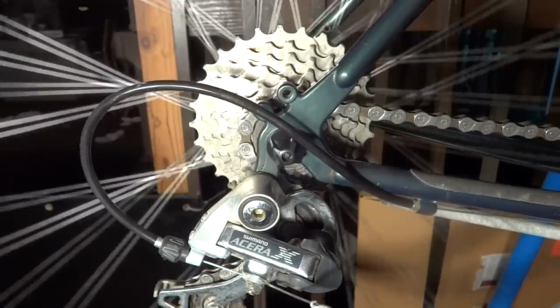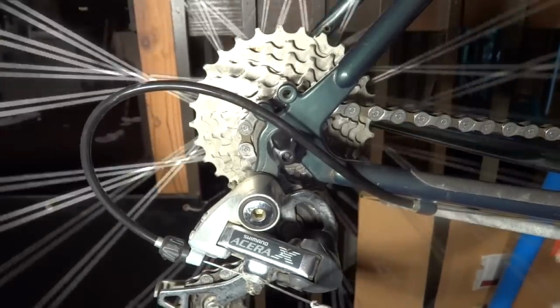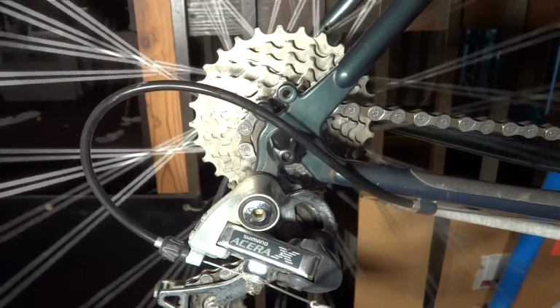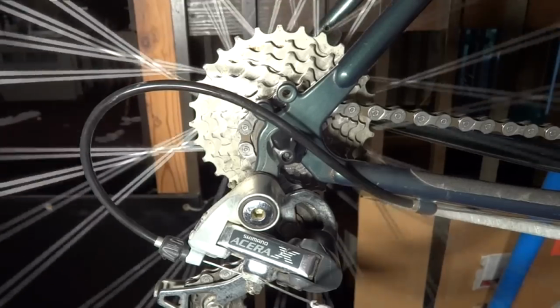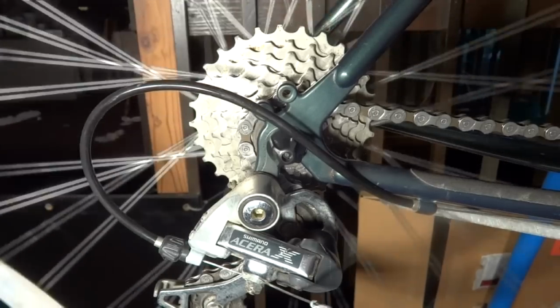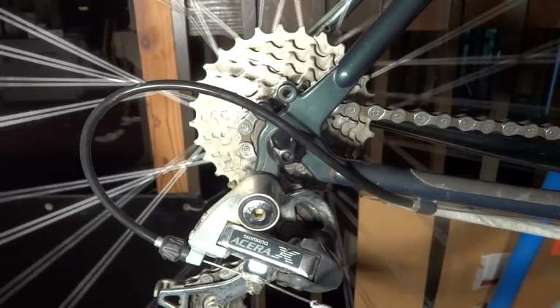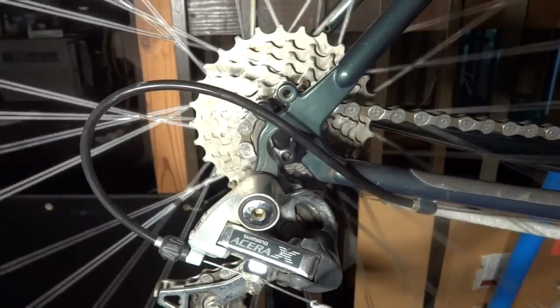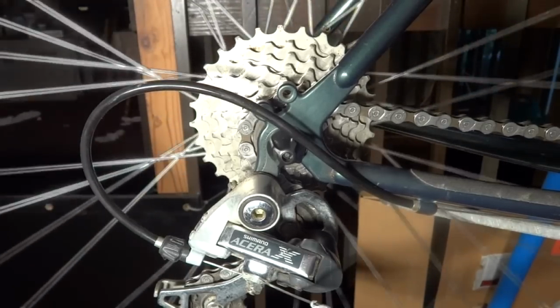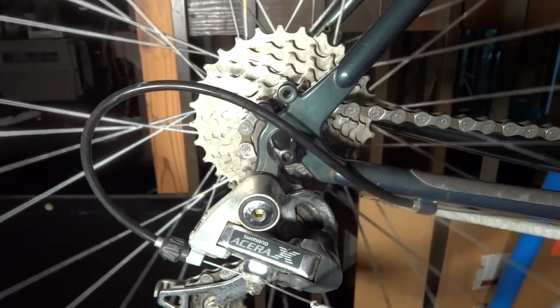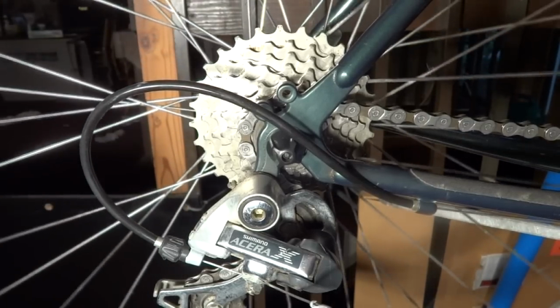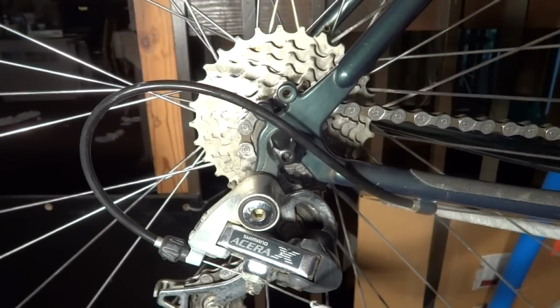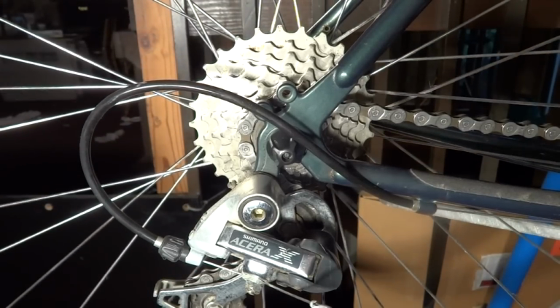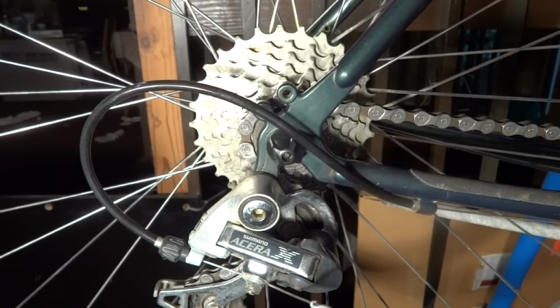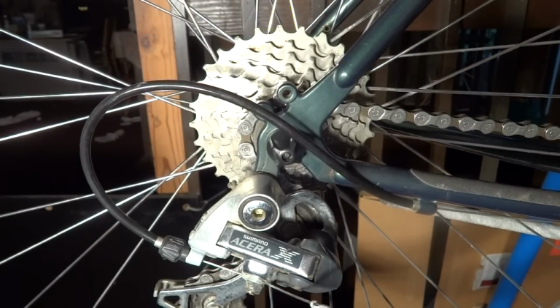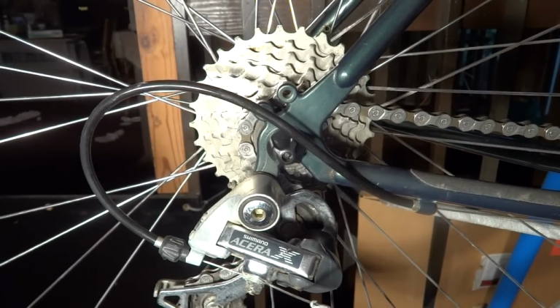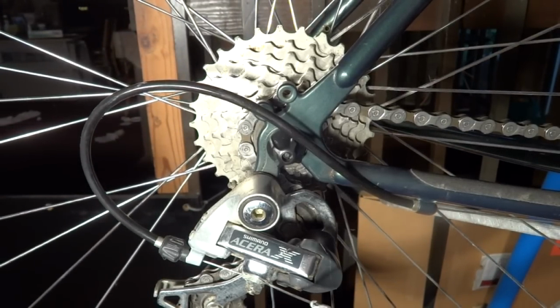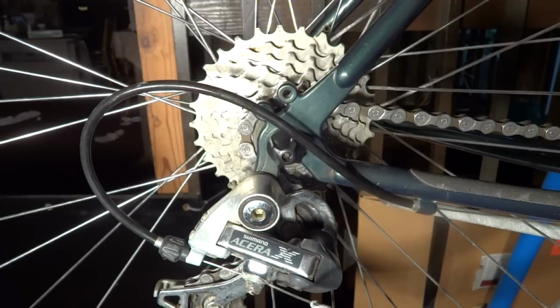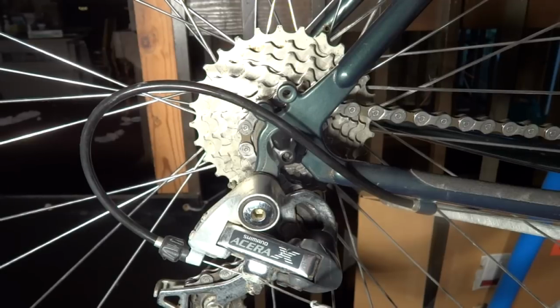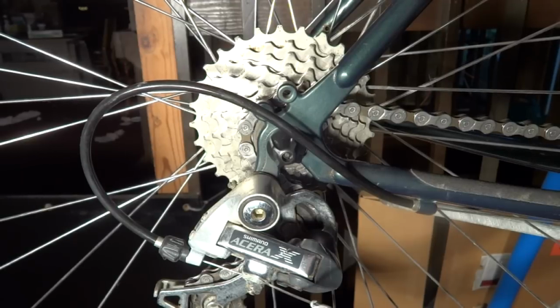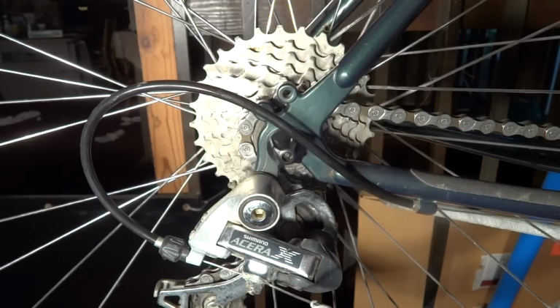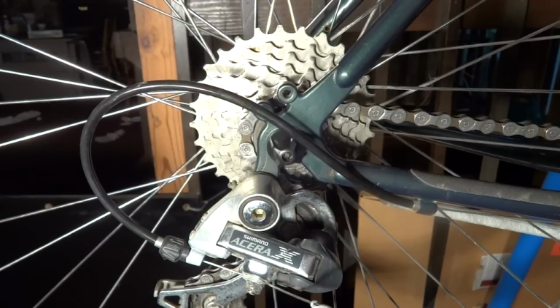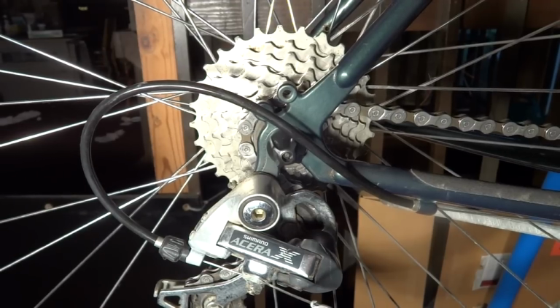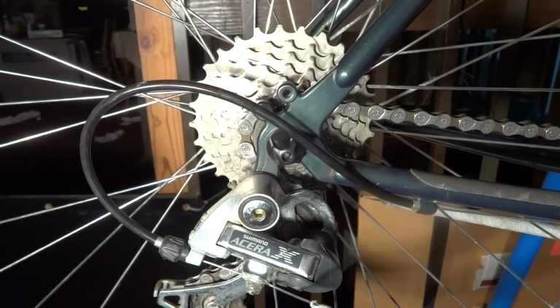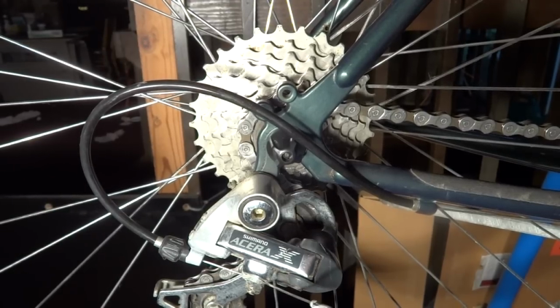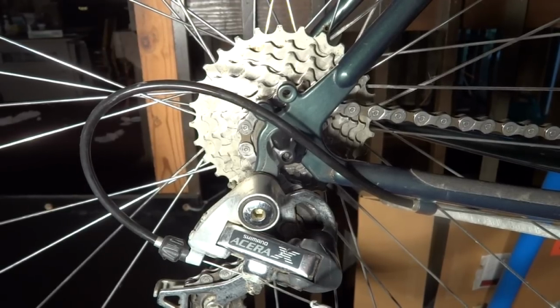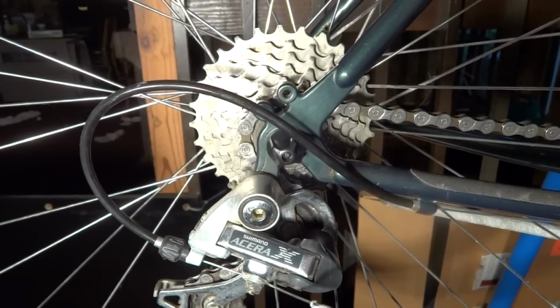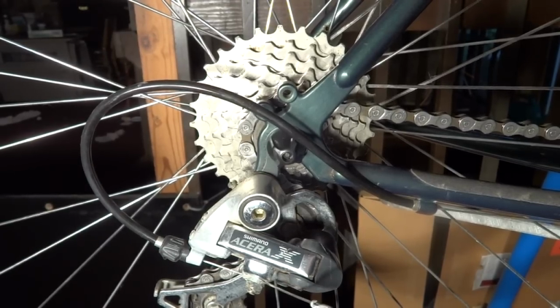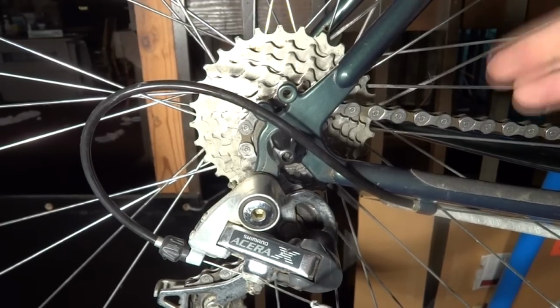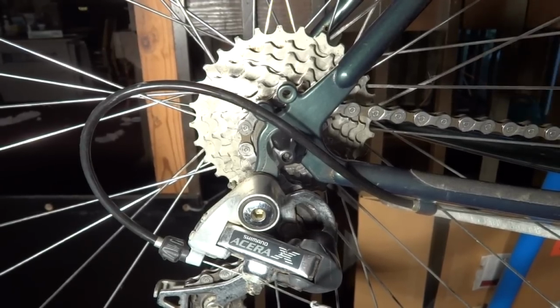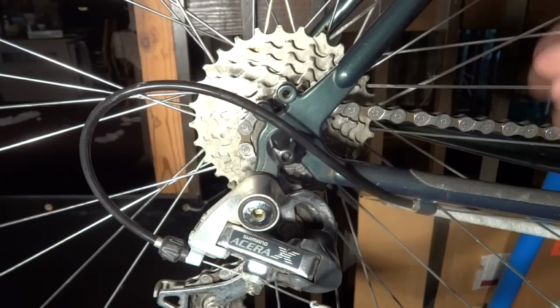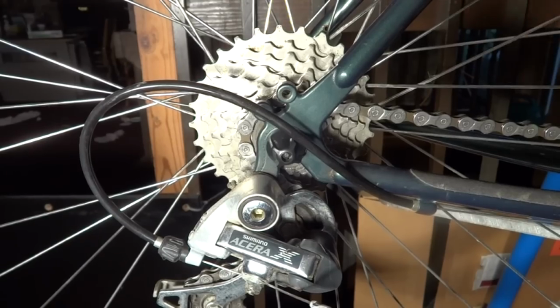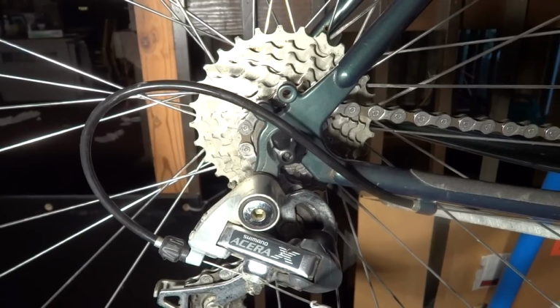It's not gritty or anything. You don't get that kind of crunchy feel like the bearings are destroyed or anything. It just feels like the grease is really congealed in there. So I'm going to show you how to fix that.